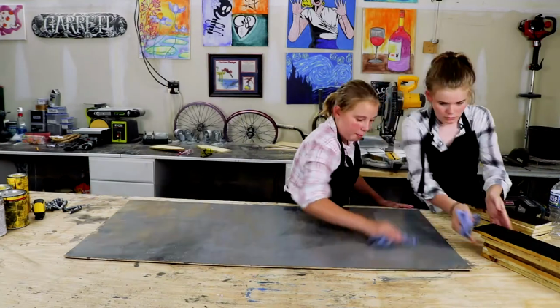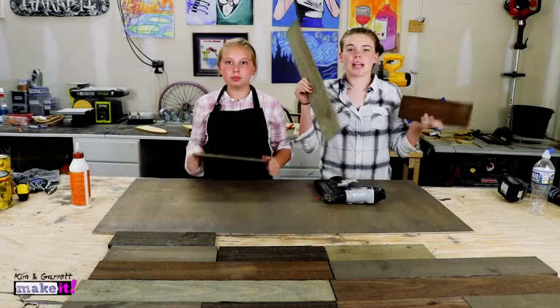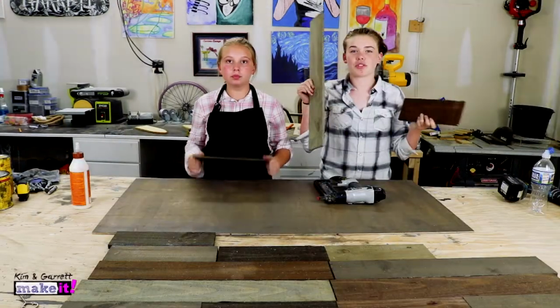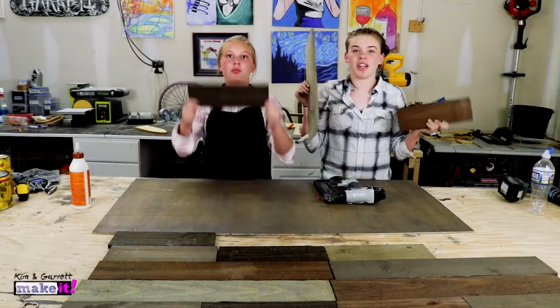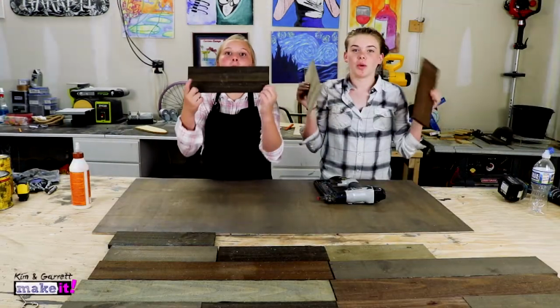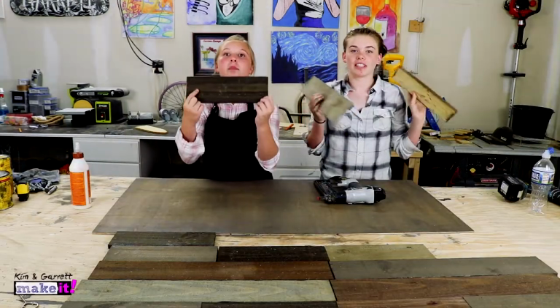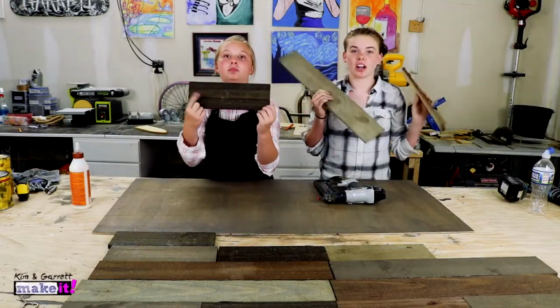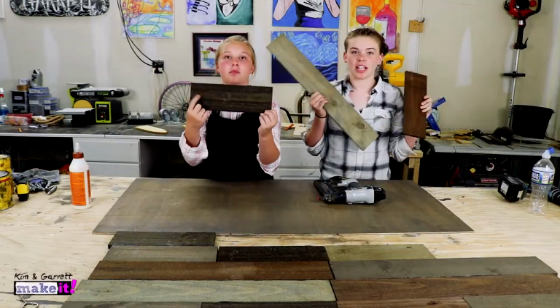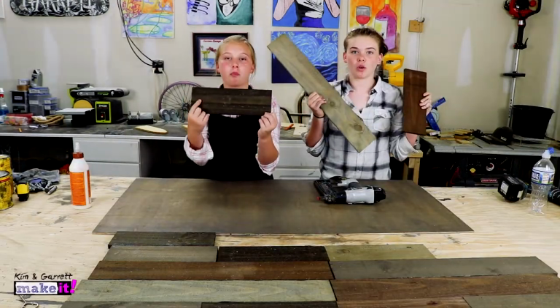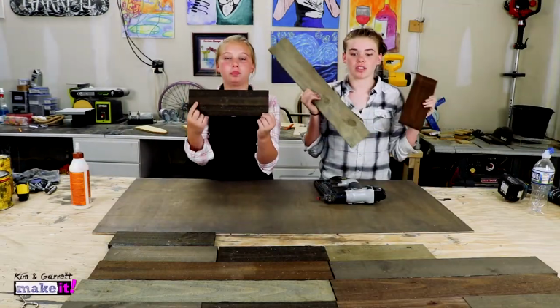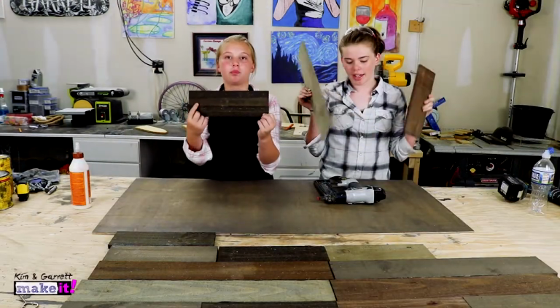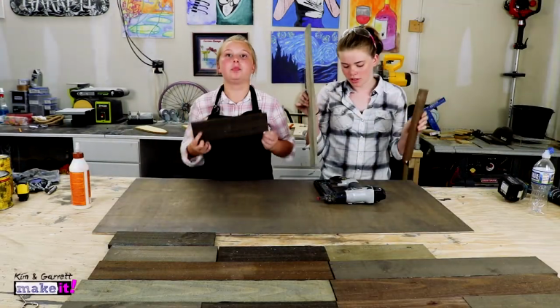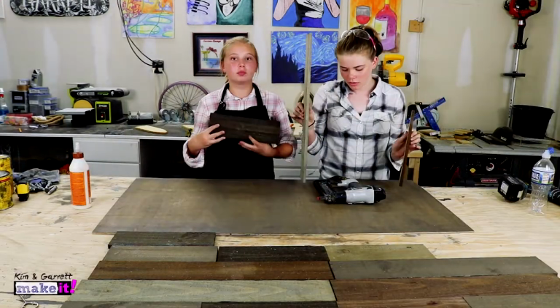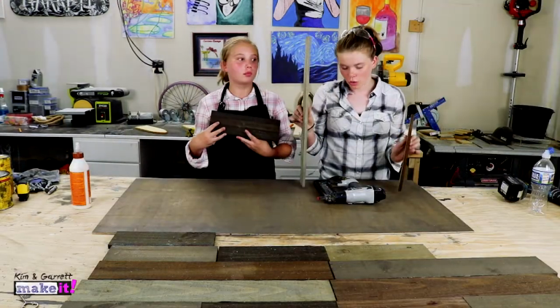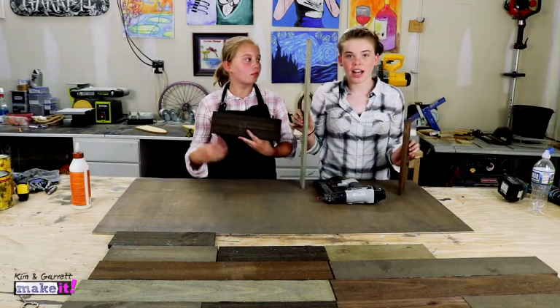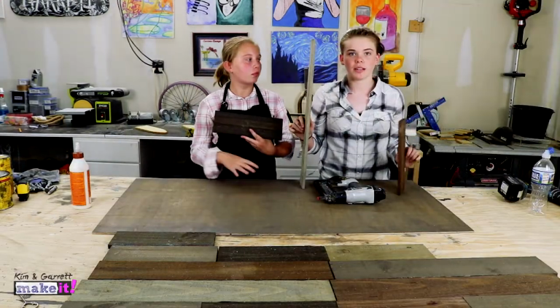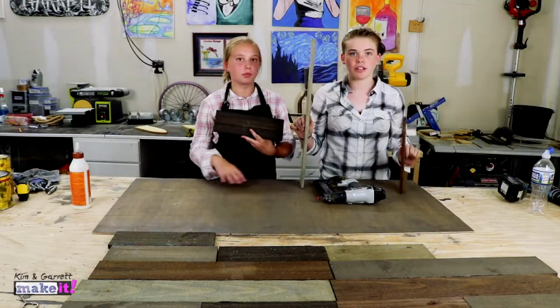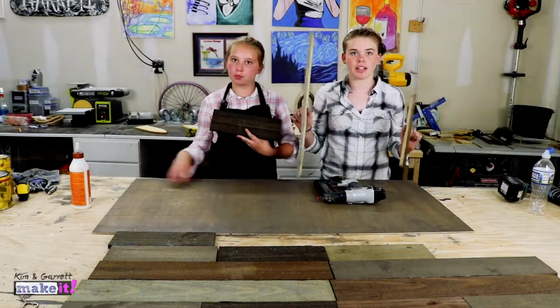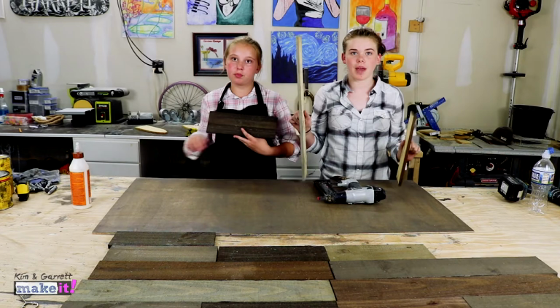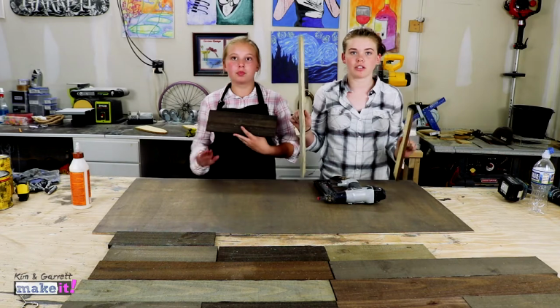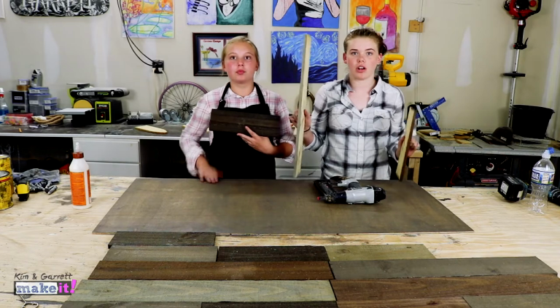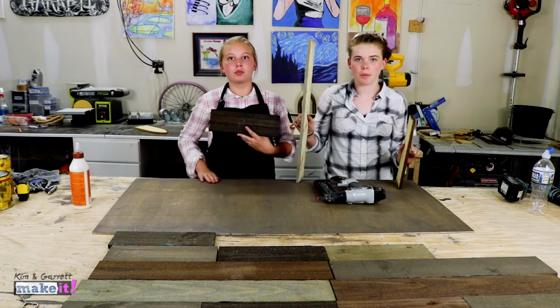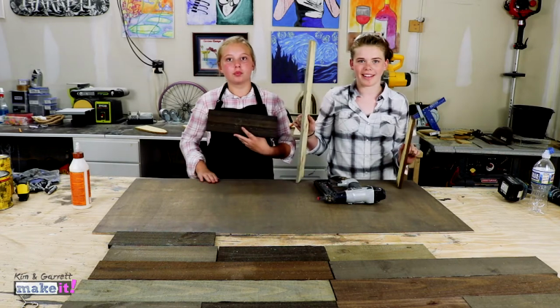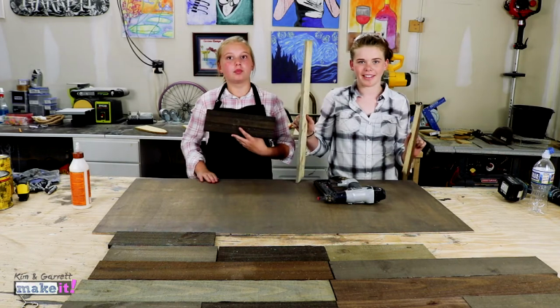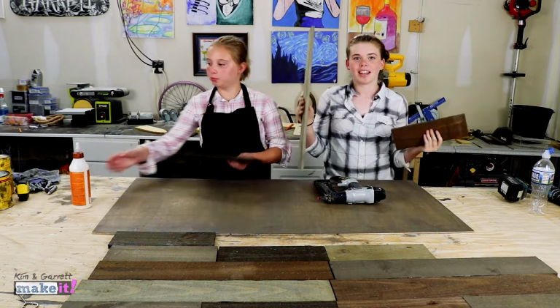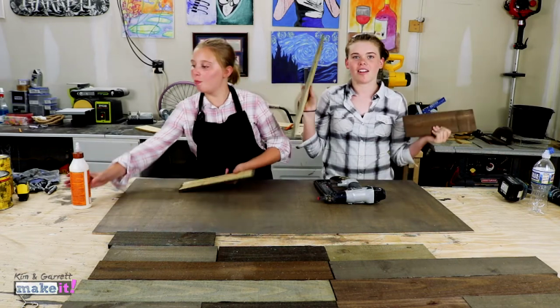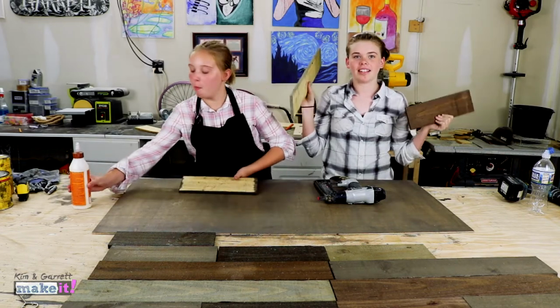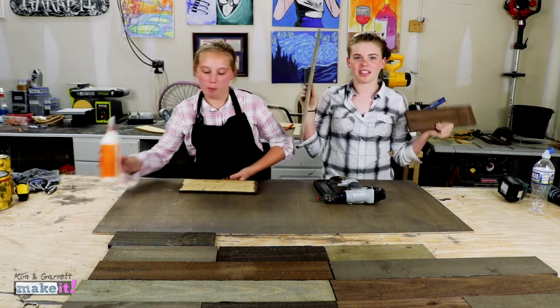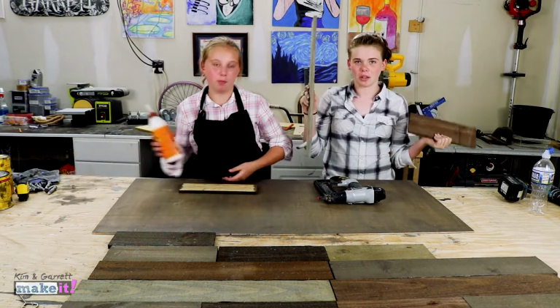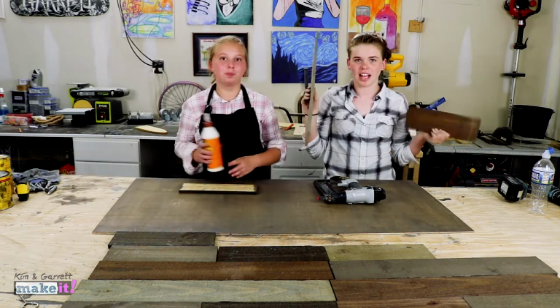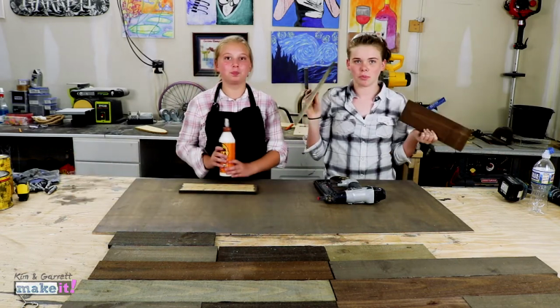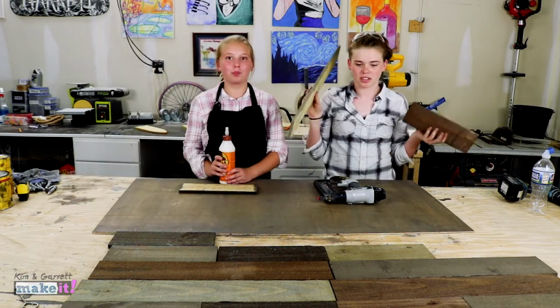Step three, we take our stained boards and organize them in a random pattern onto the backing. Now let's glue and tack the boards.